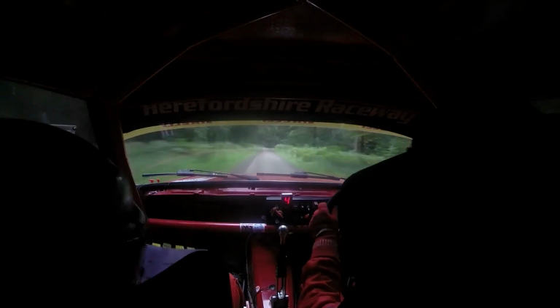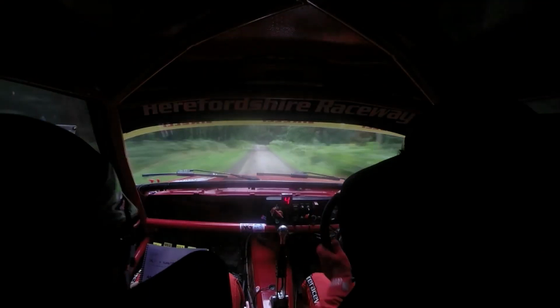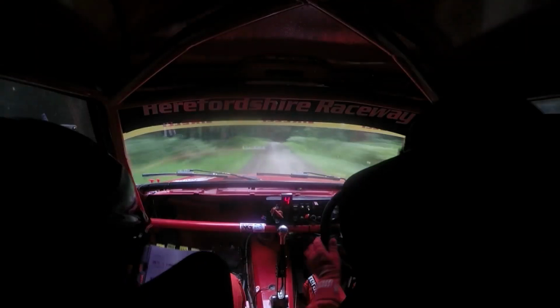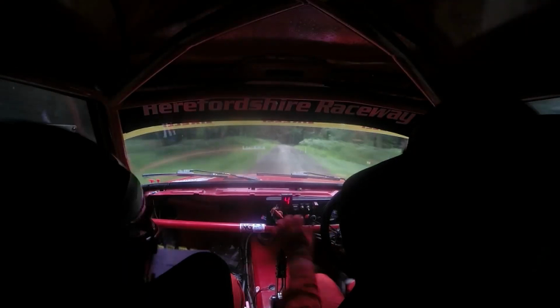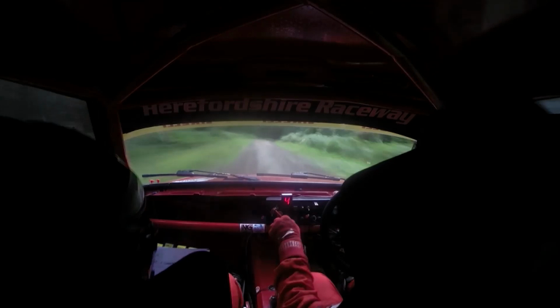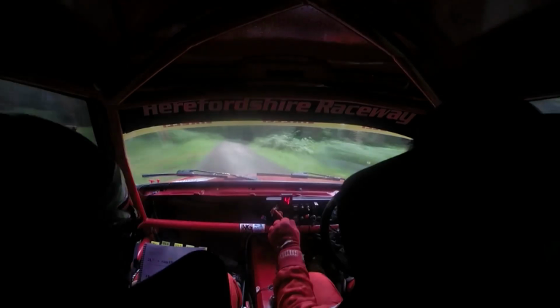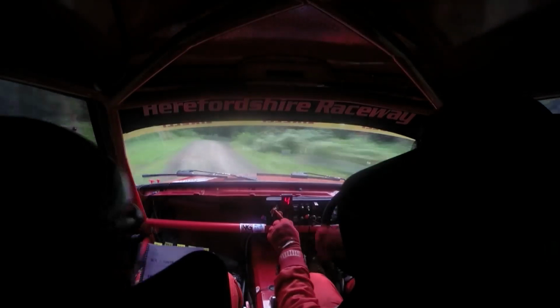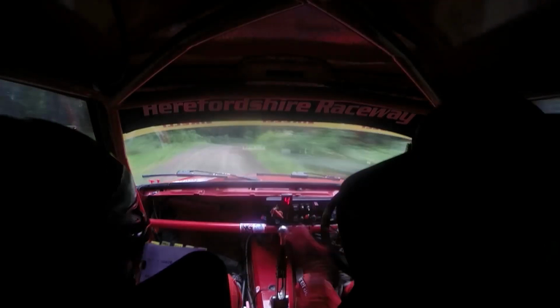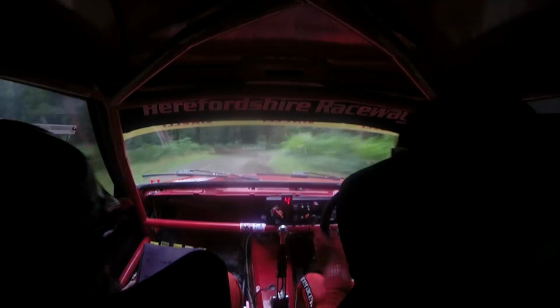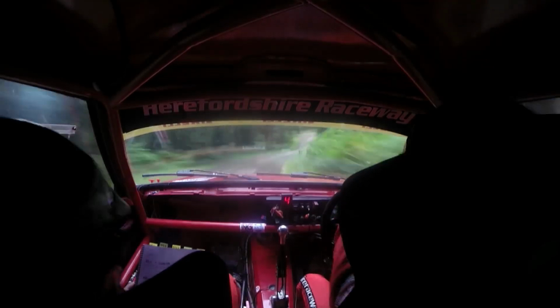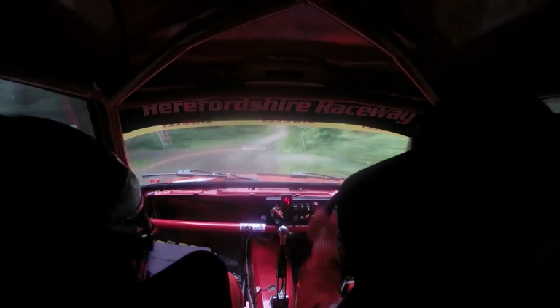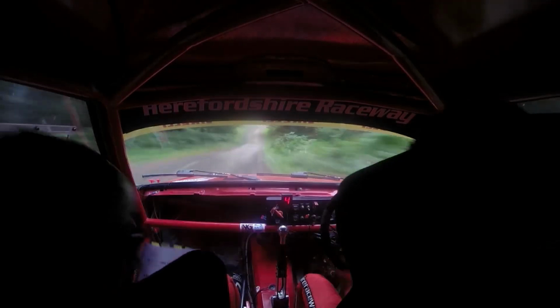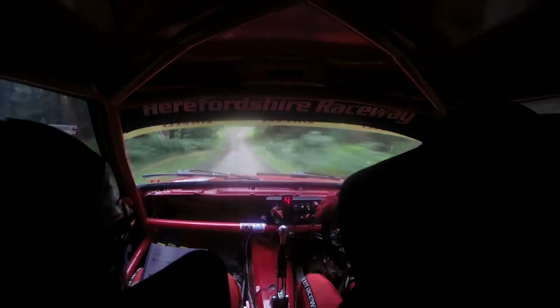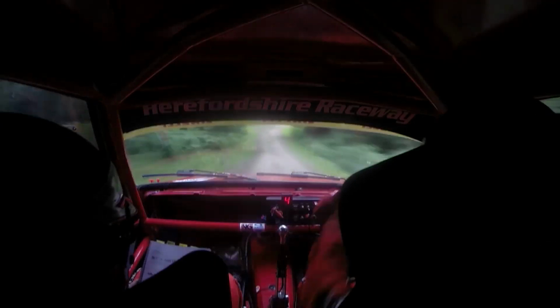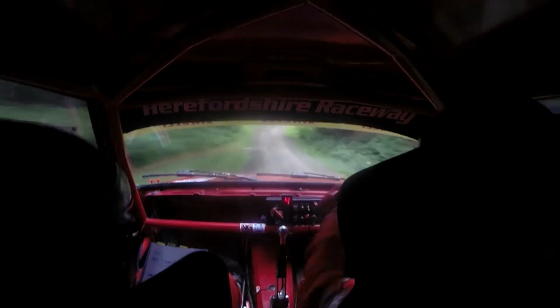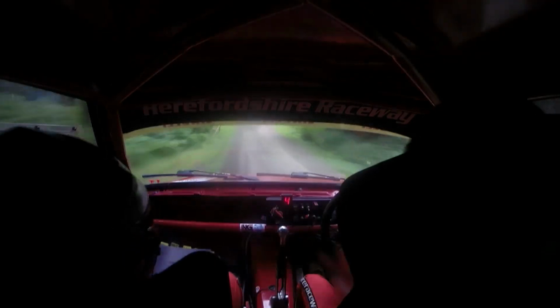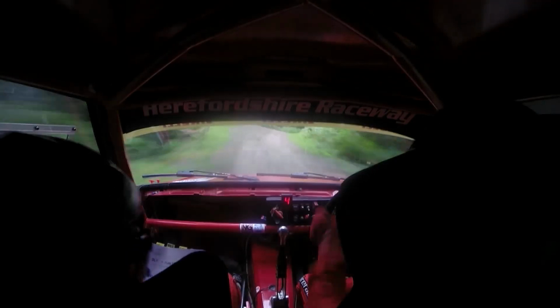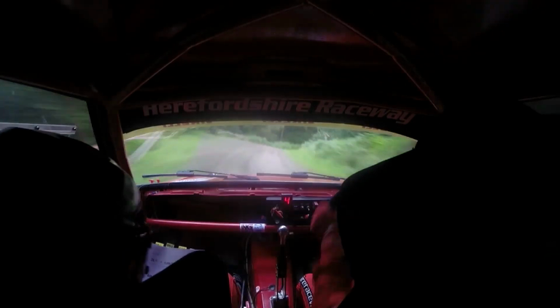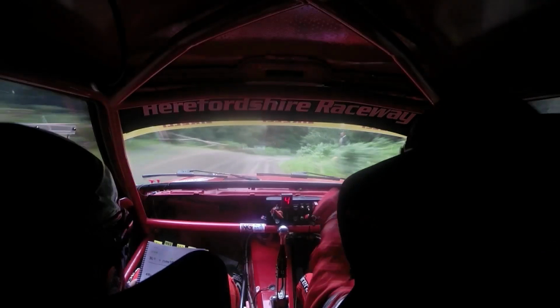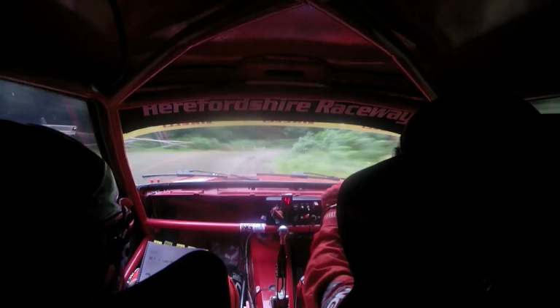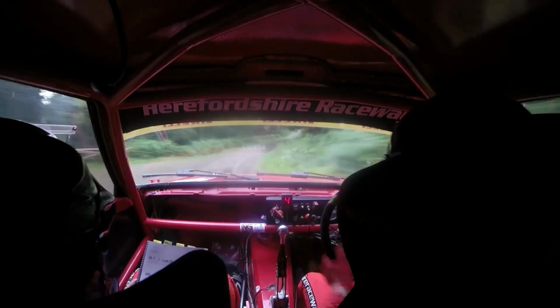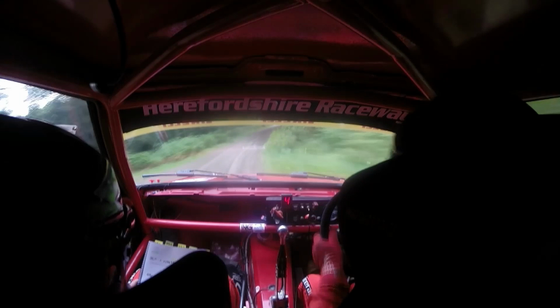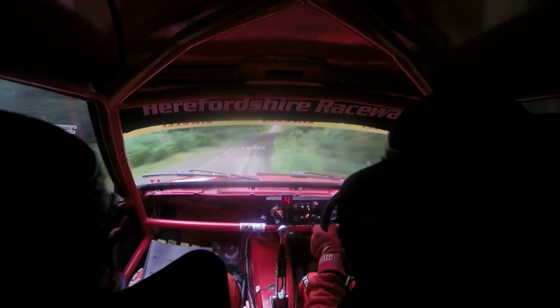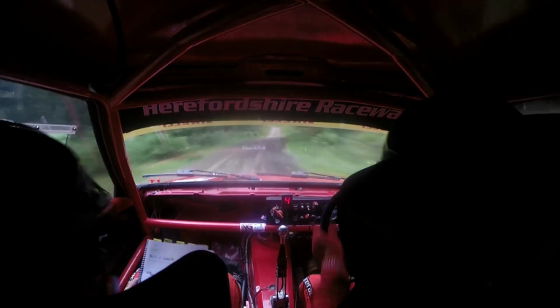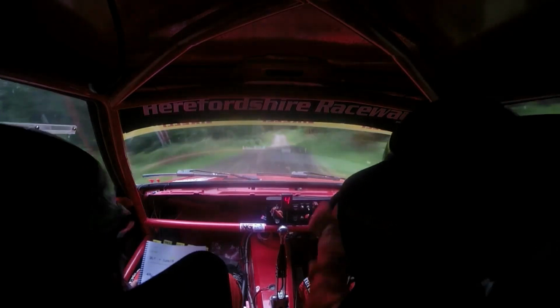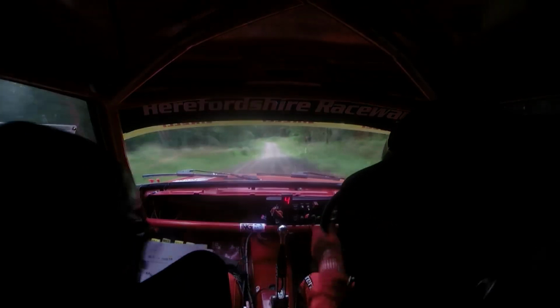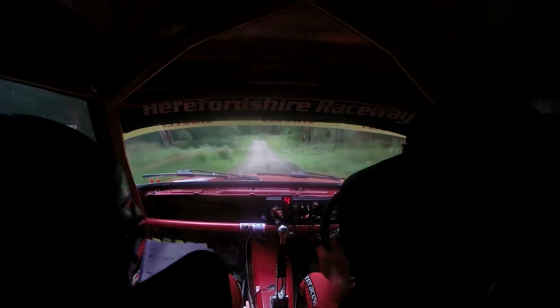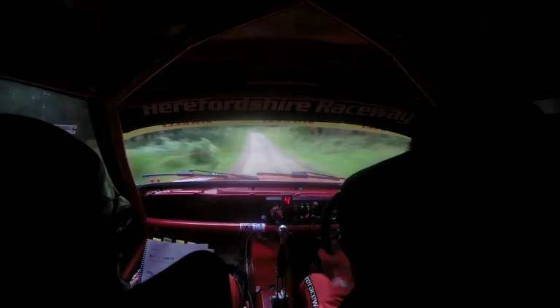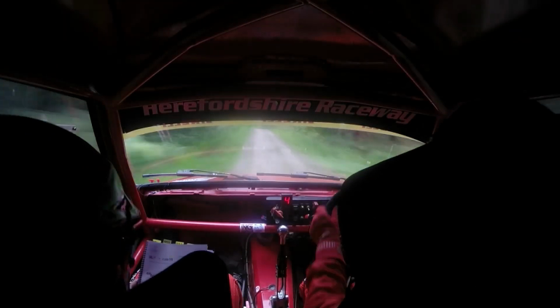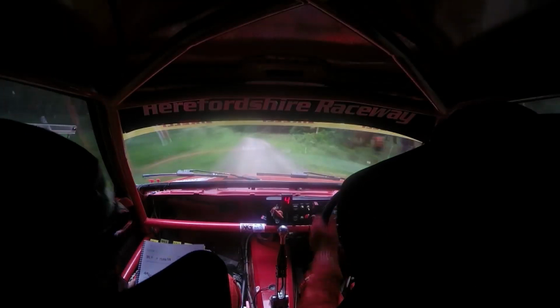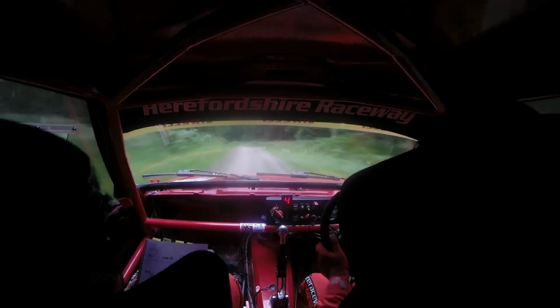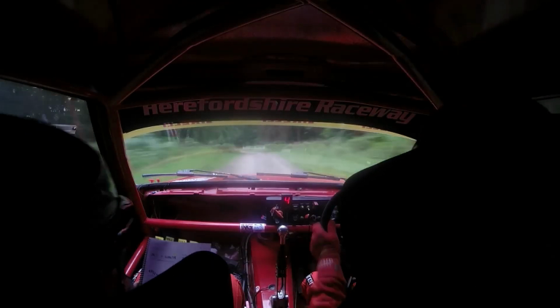3 right slippy. 80. 6 left continues for 100, tightens into 2 left plus over crest, don't cut.